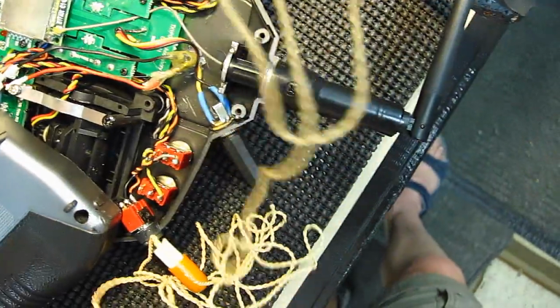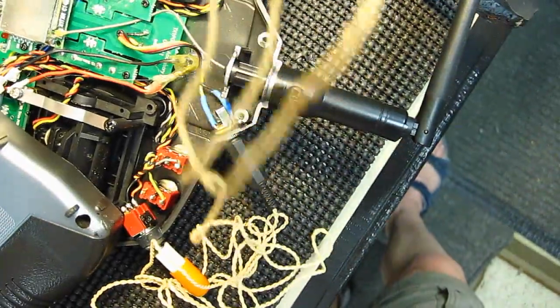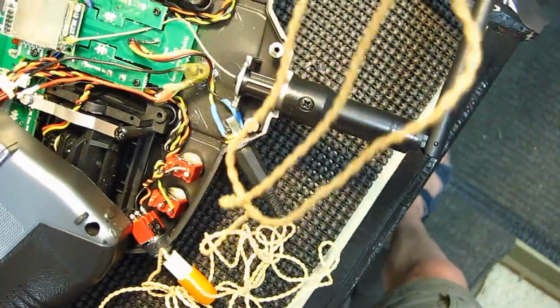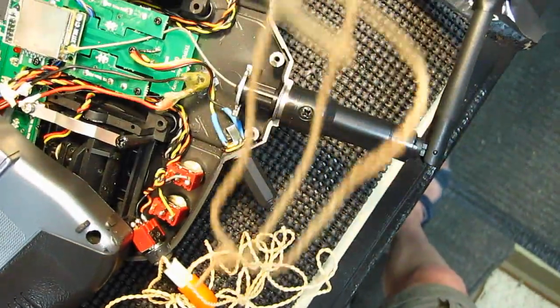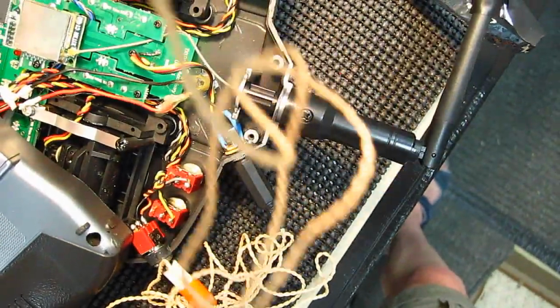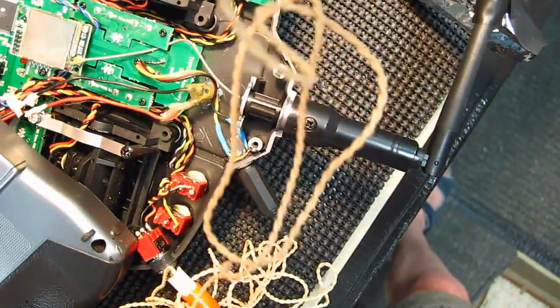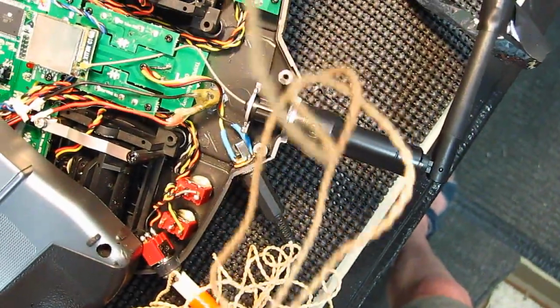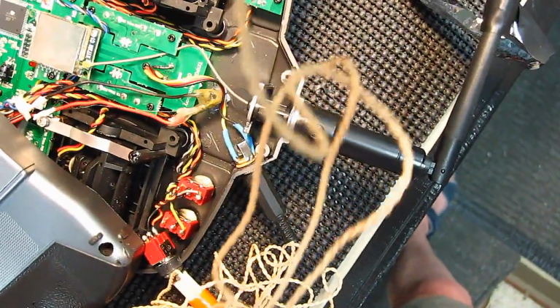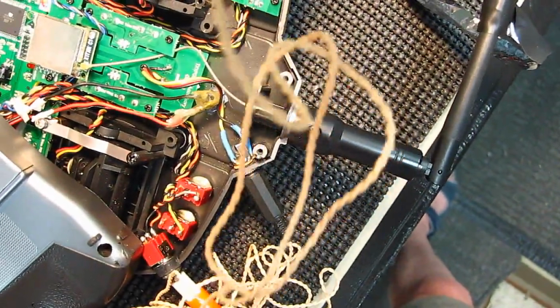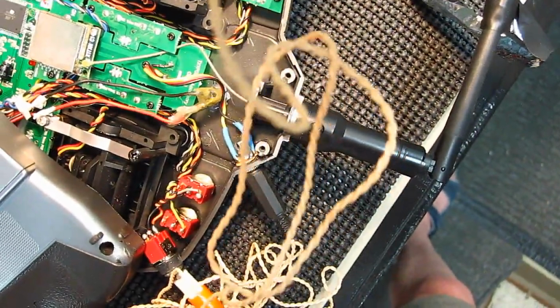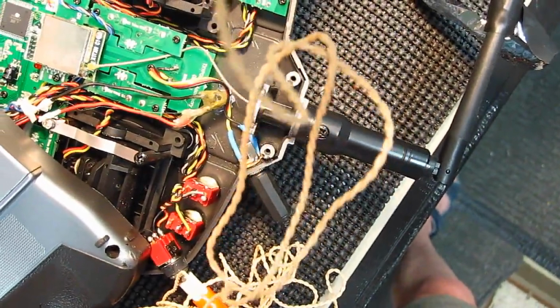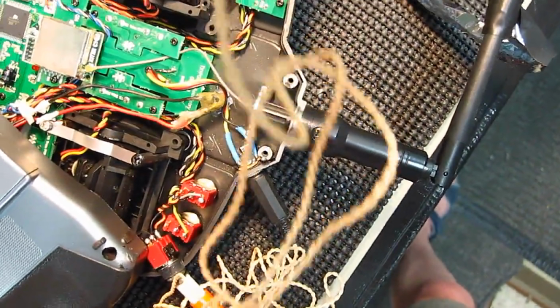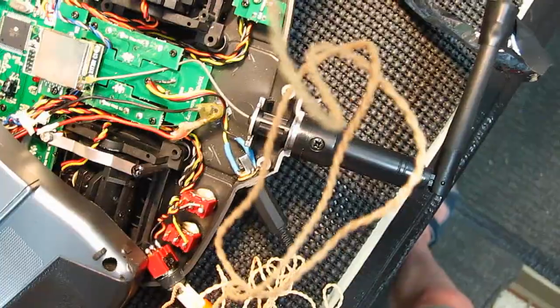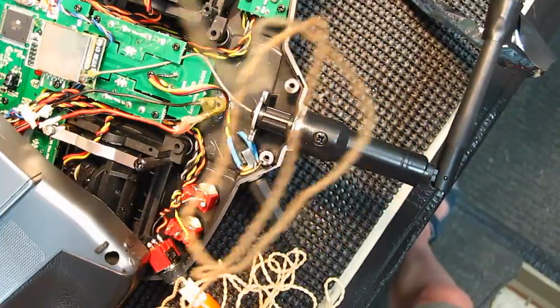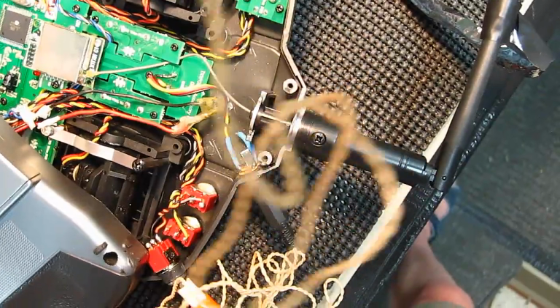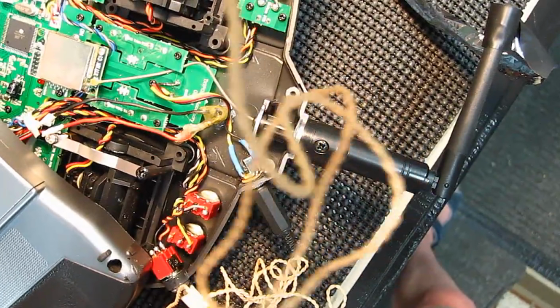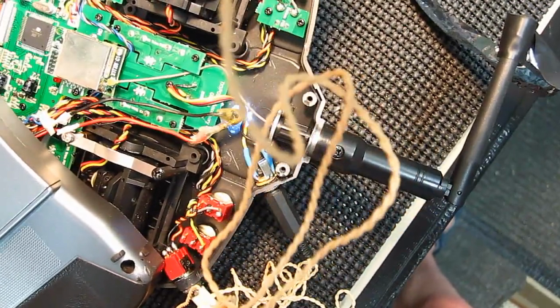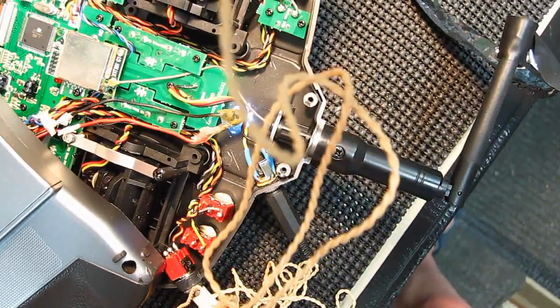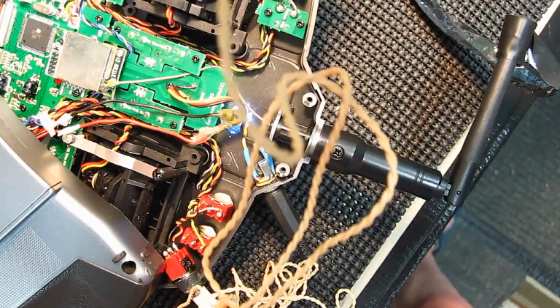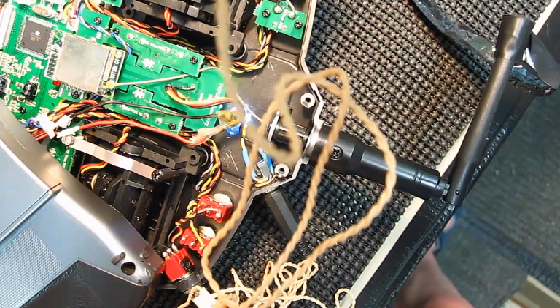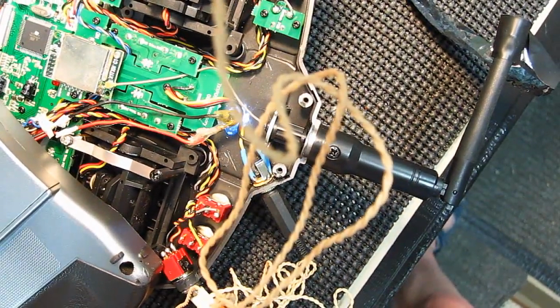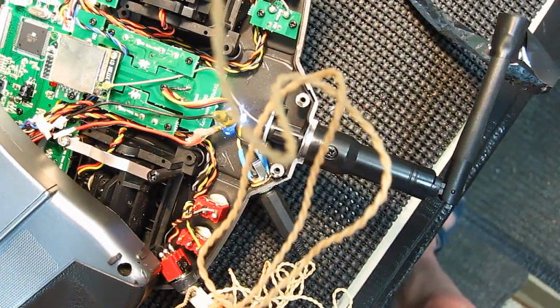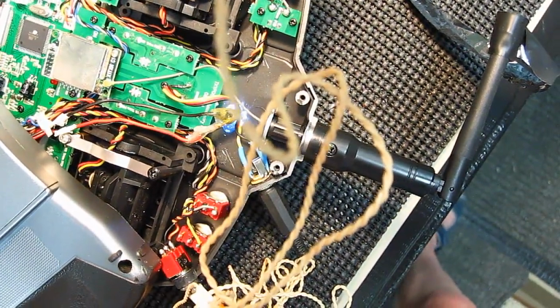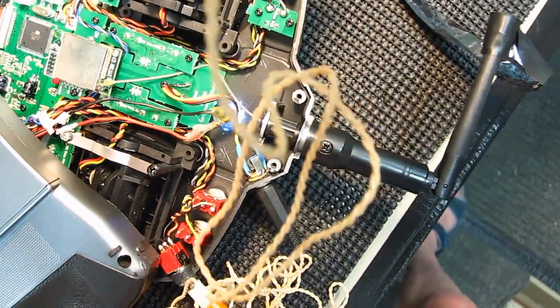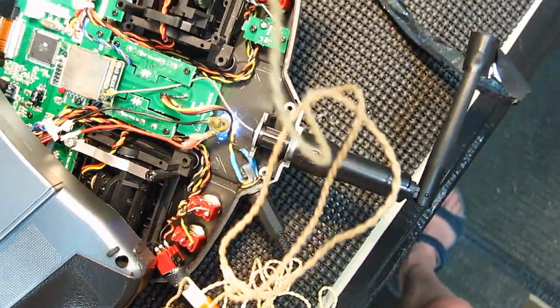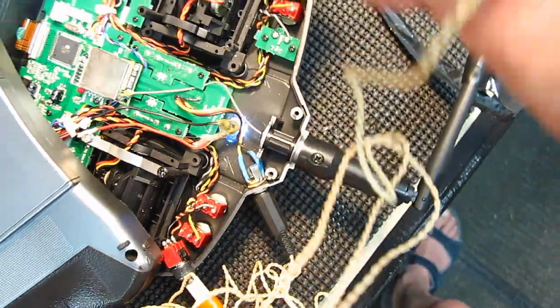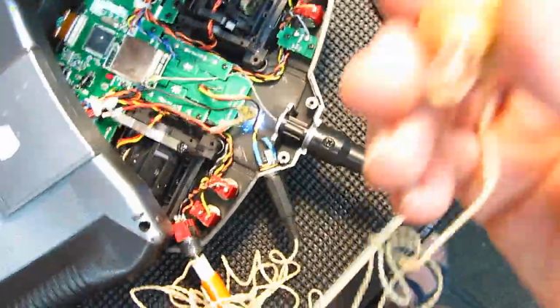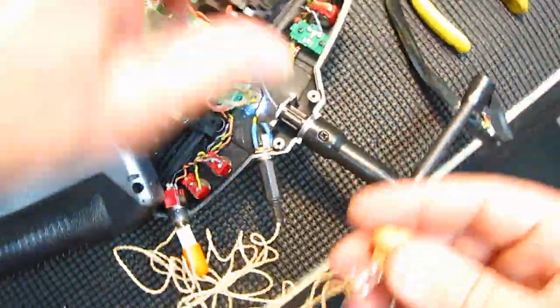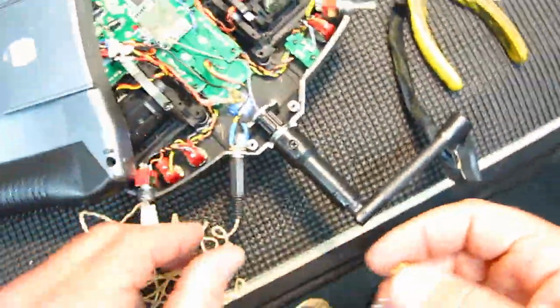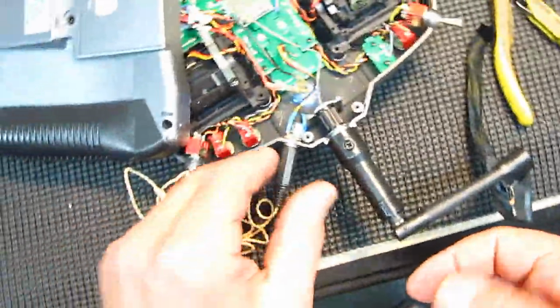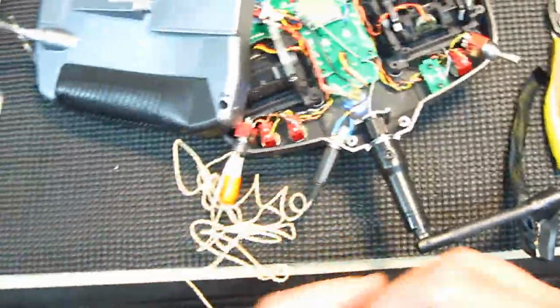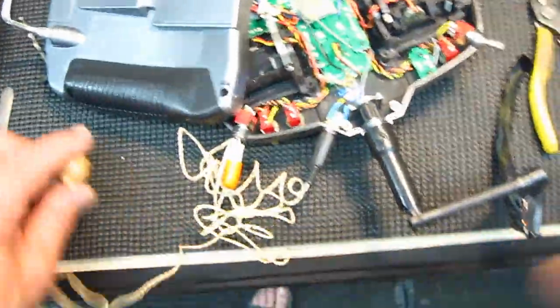Put it up here on the camera somewhere where these holes are and turn this on — hopefully you'll hear this. We'll put an amplifier on it and I'll show you how loud you can really make it.